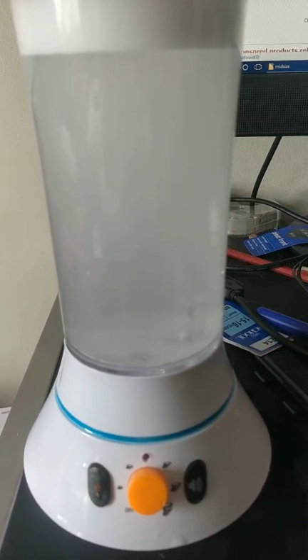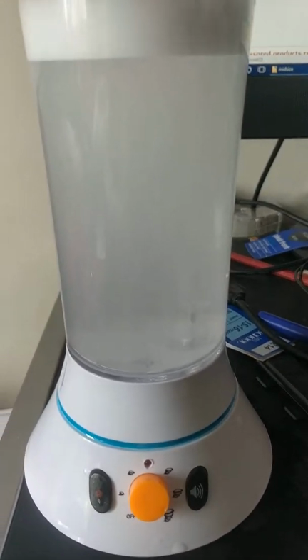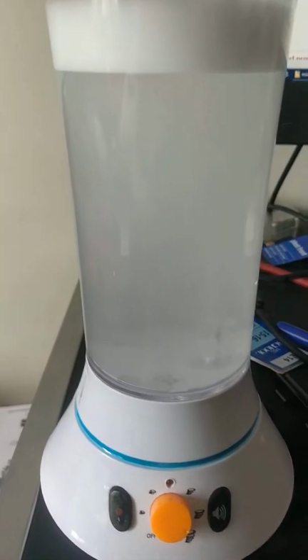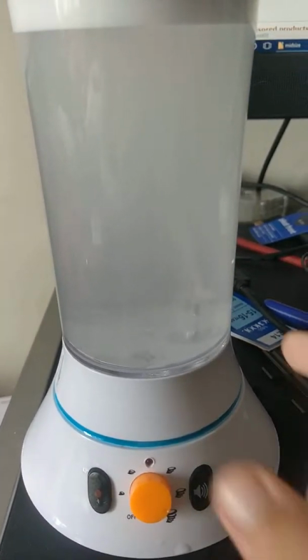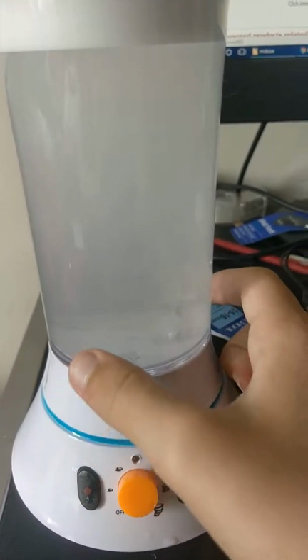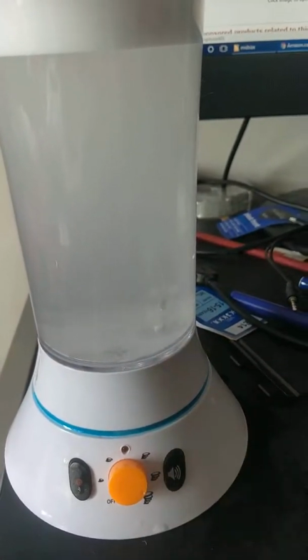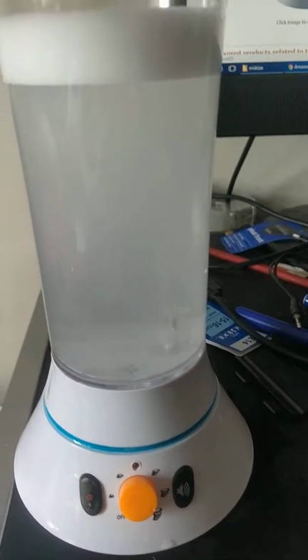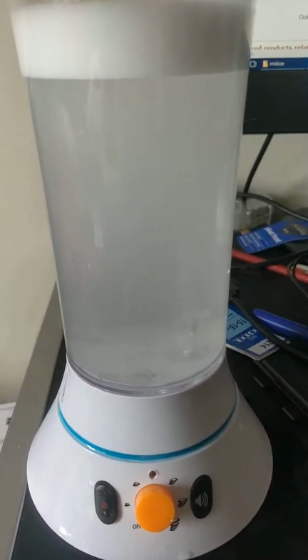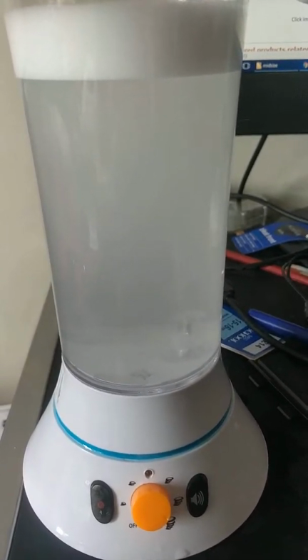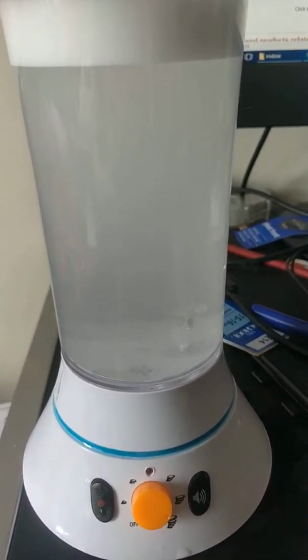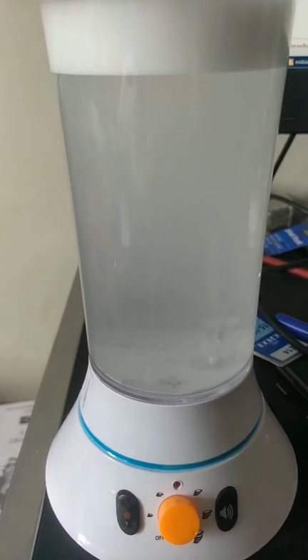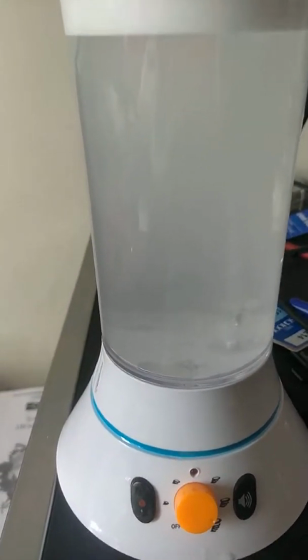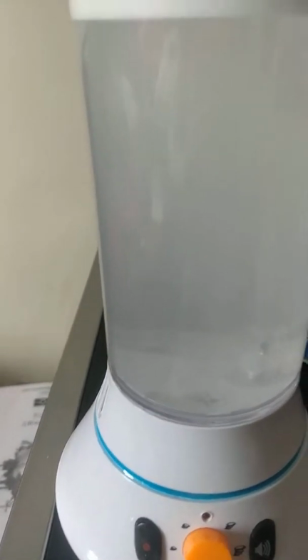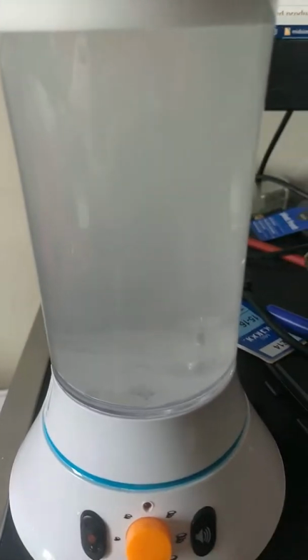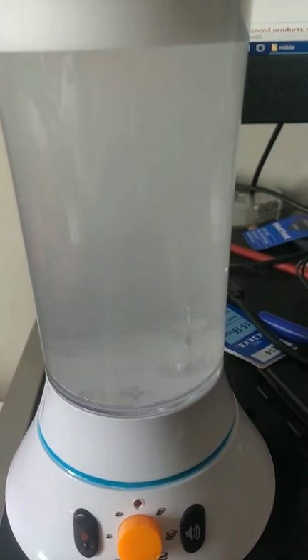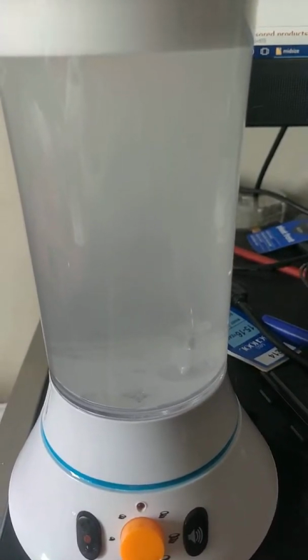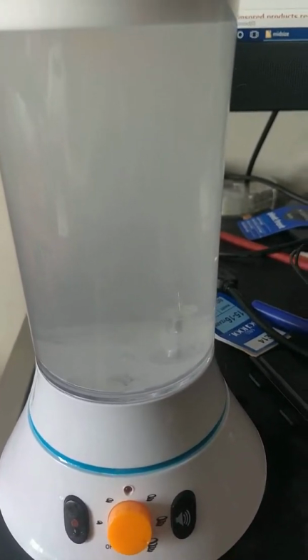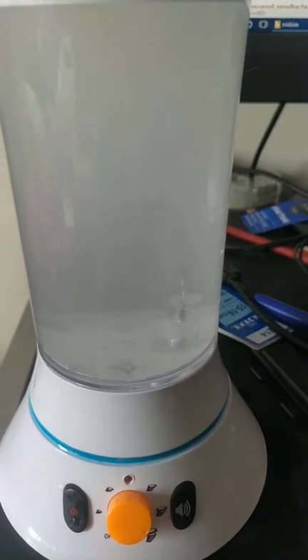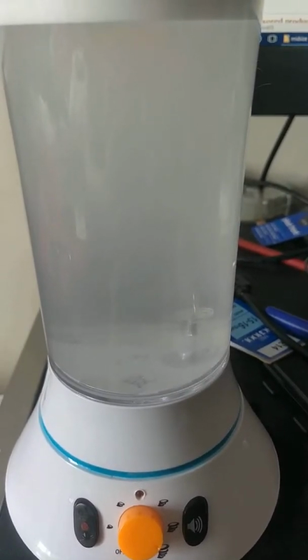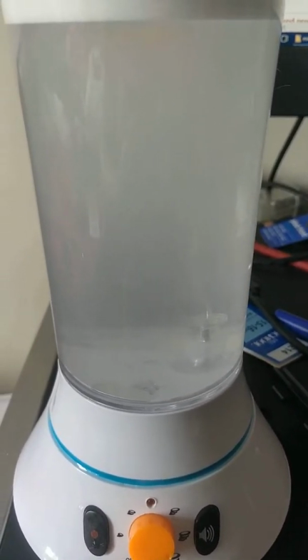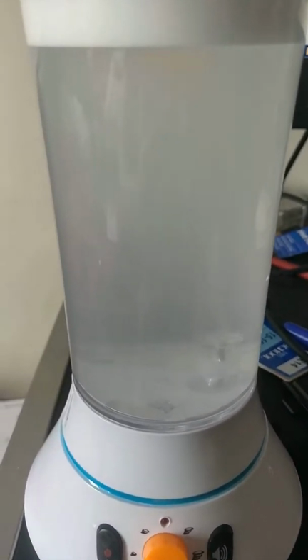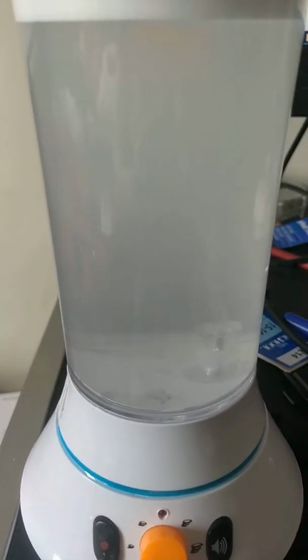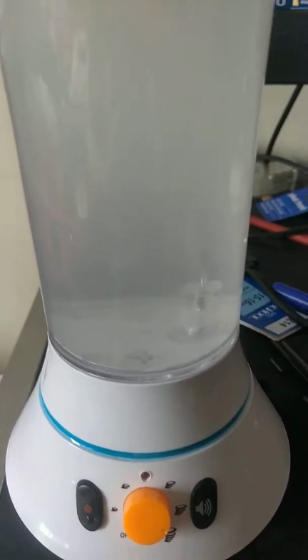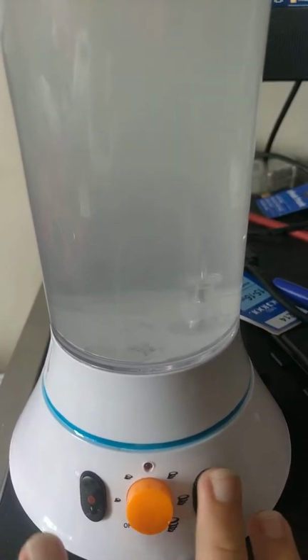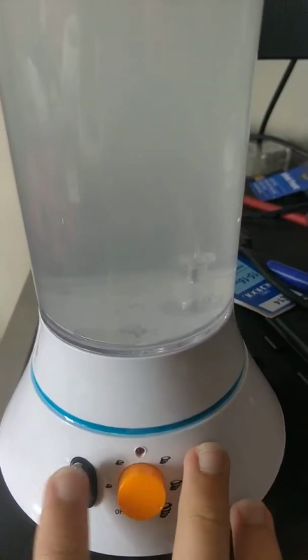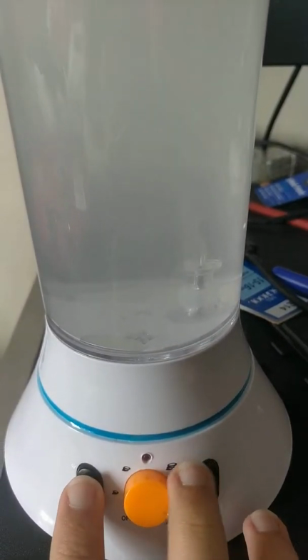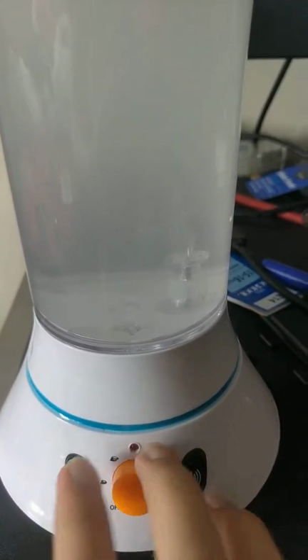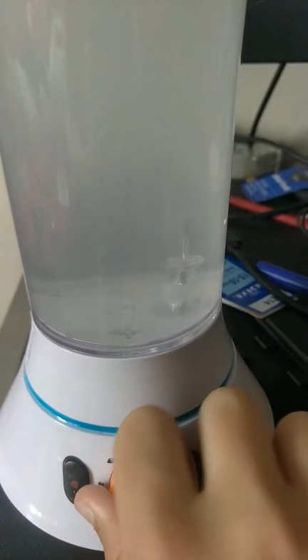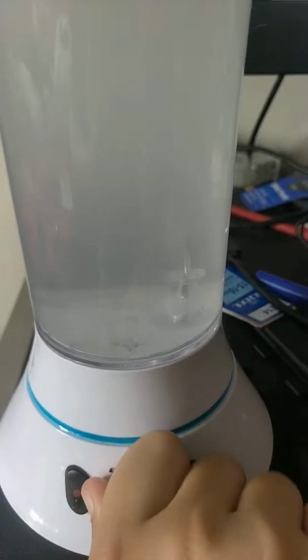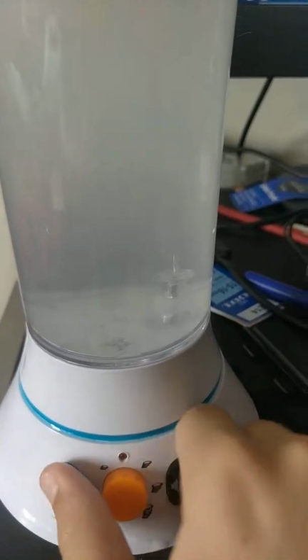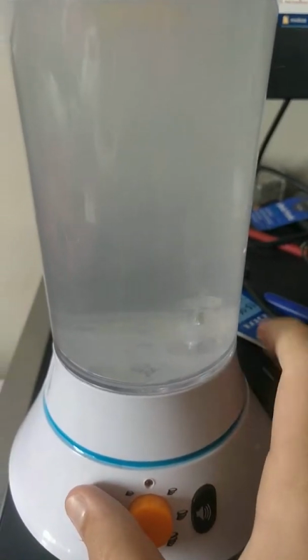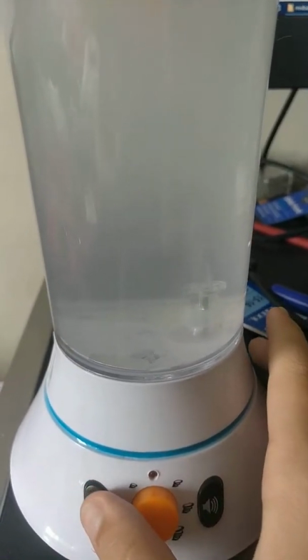It would be cool if there were some lights at the bottom of it, kind of like a stirring bowl of air freshener that I had. It's on number five.